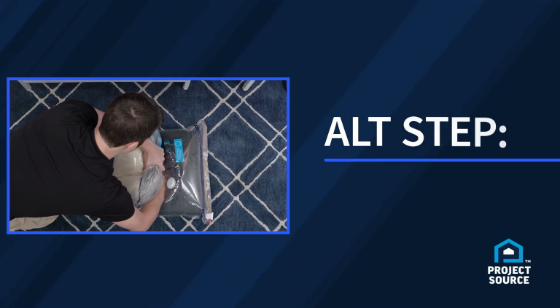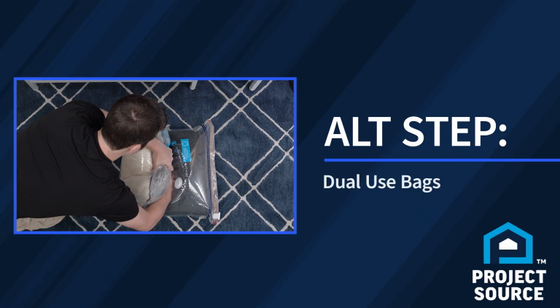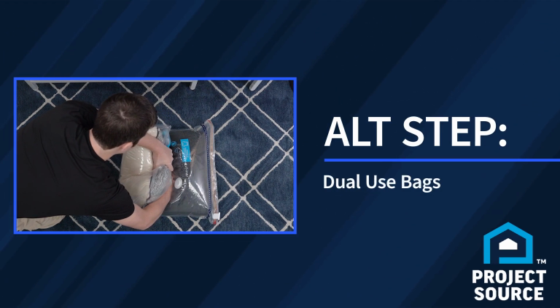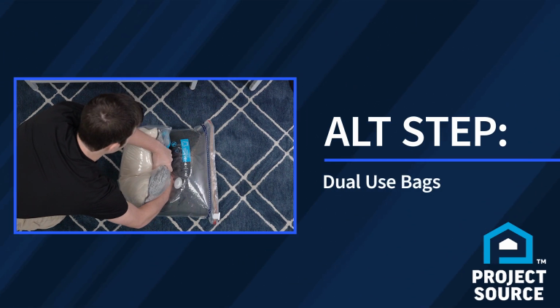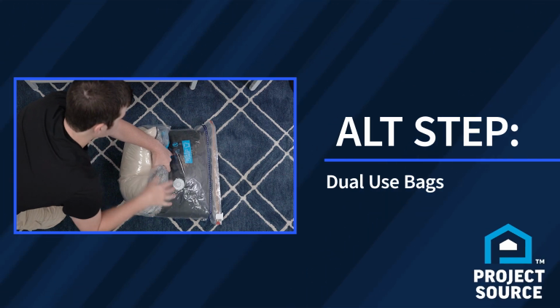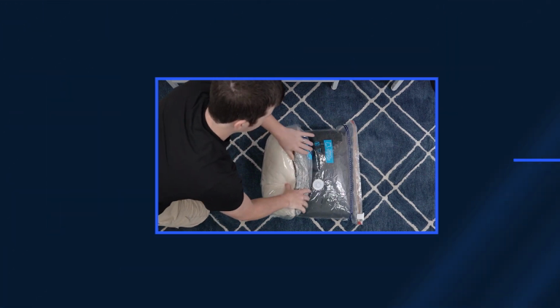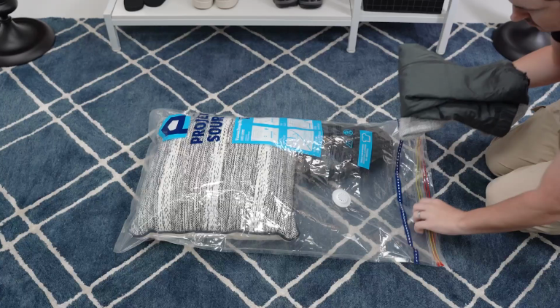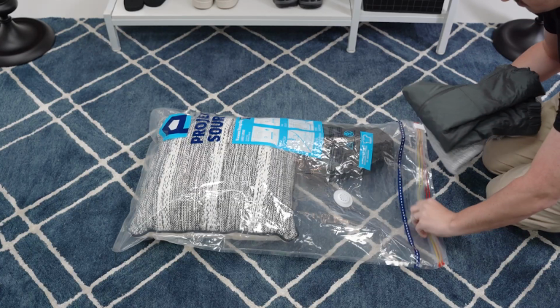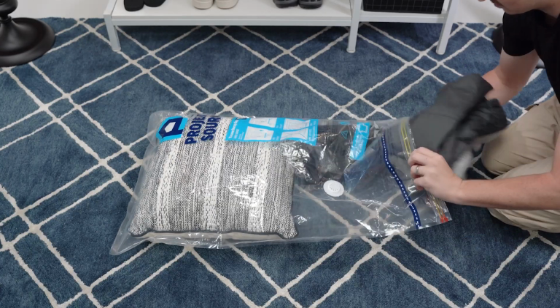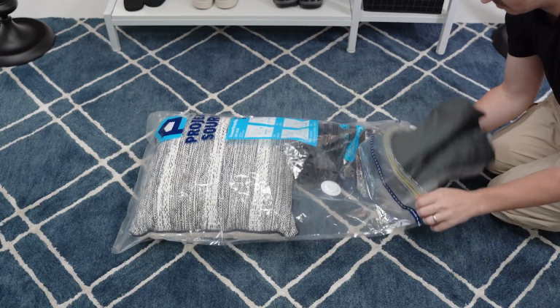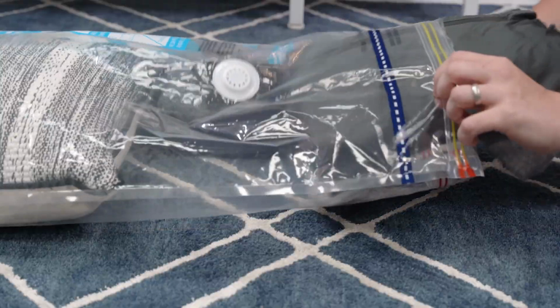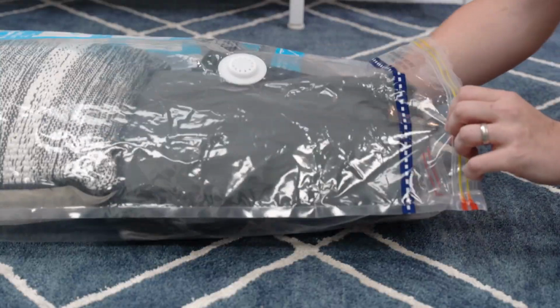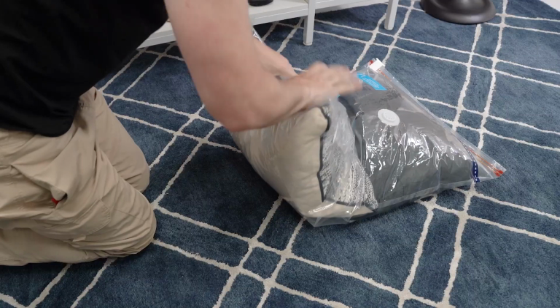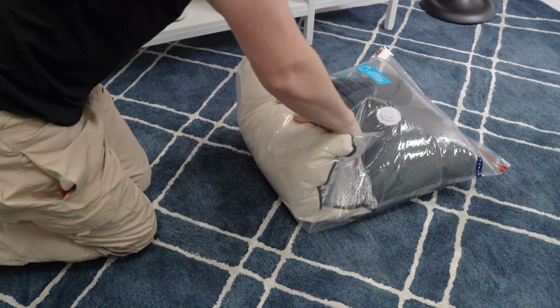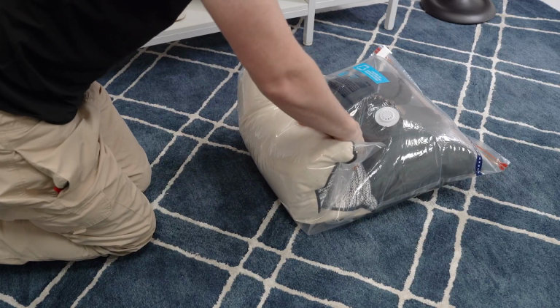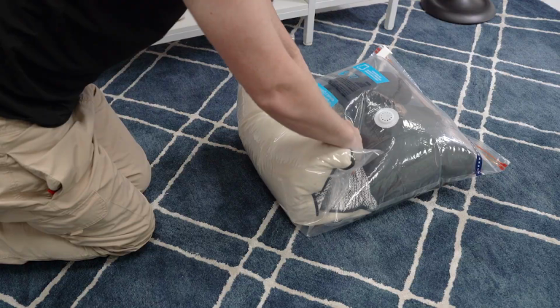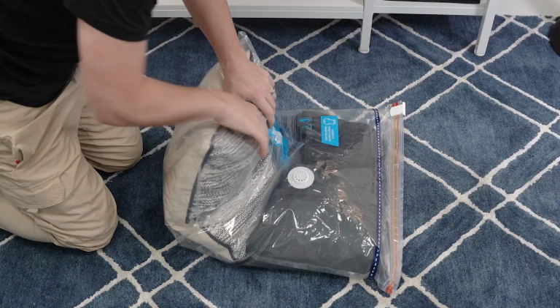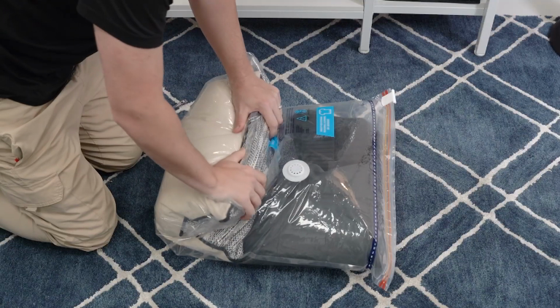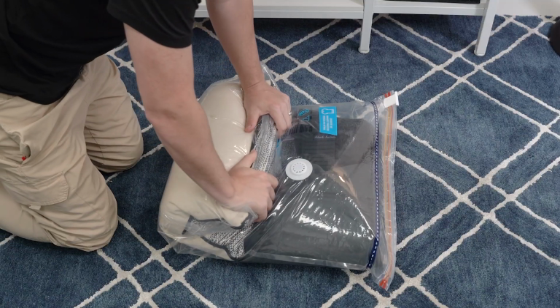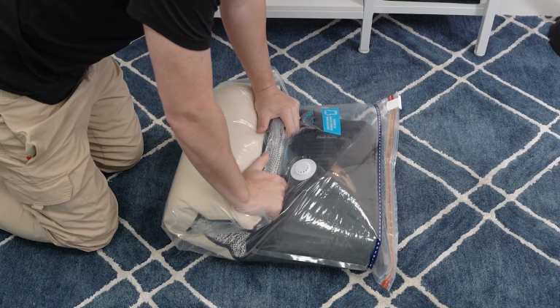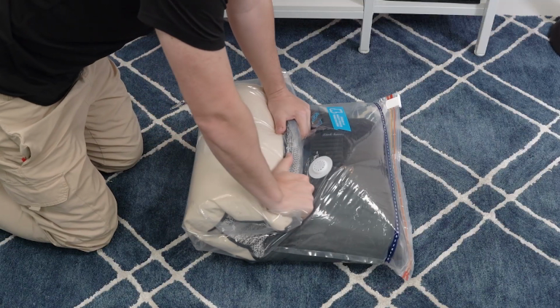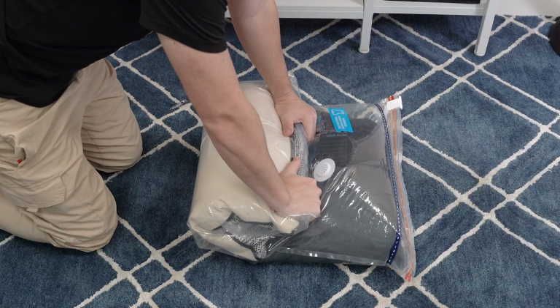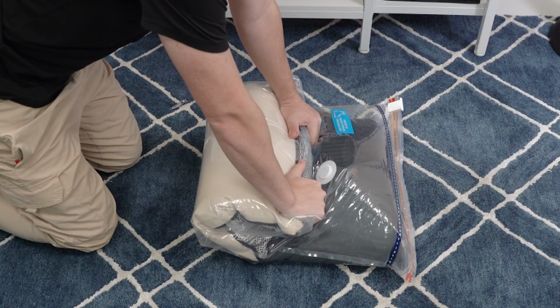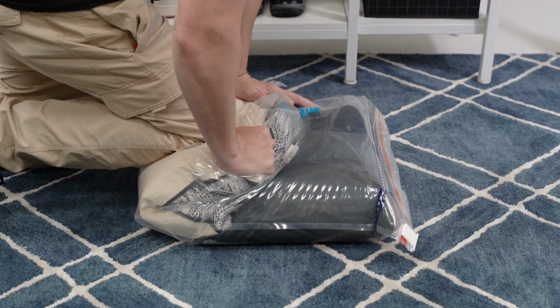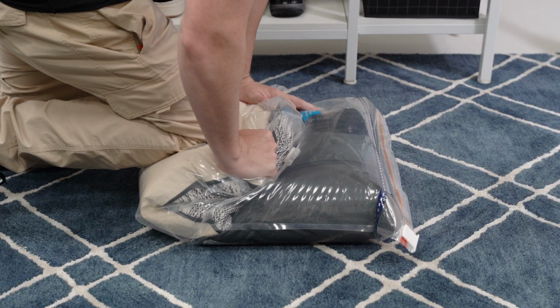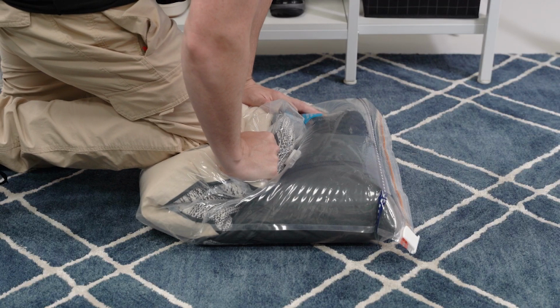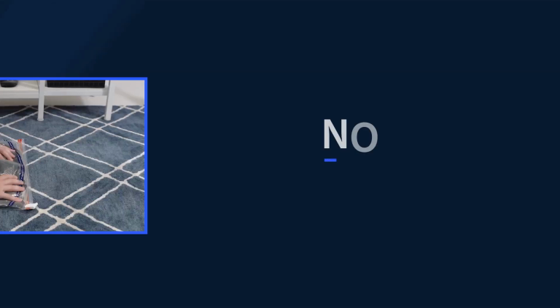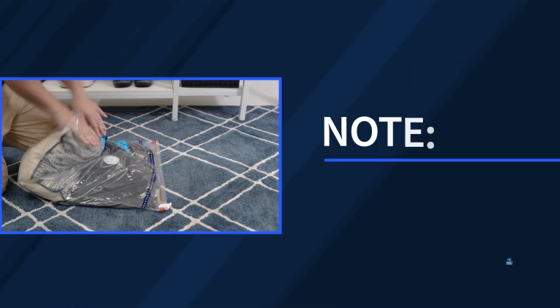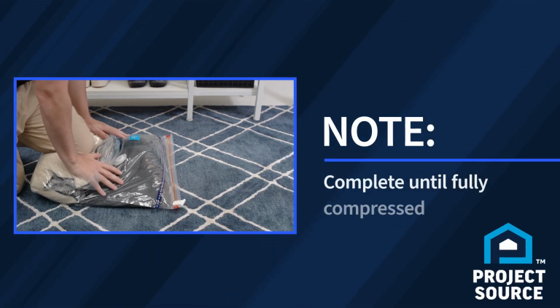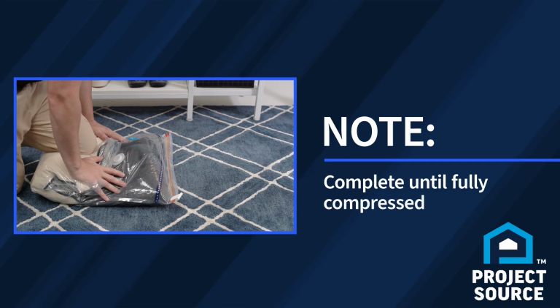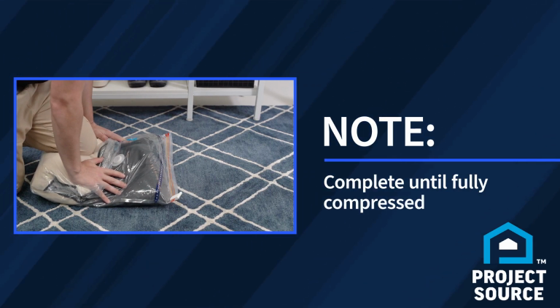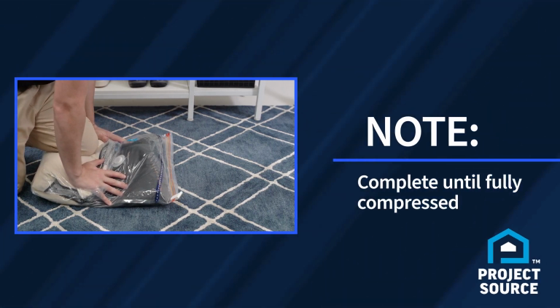The dual-use compression bag can also be used without a vacuum. To get the best results, place the bag on a hard surface like the floor and lean forward using your arms and legs to slowly push out the air. Continue until the bag is fully compressed.